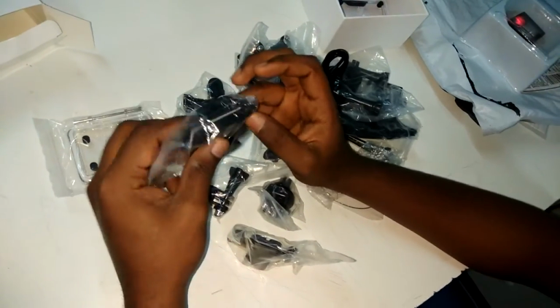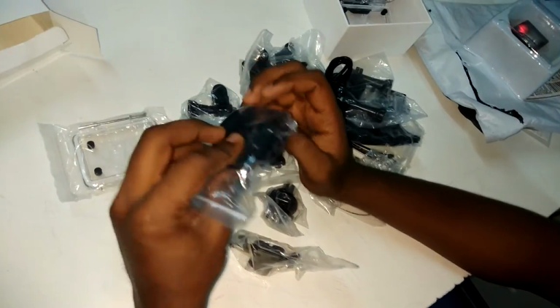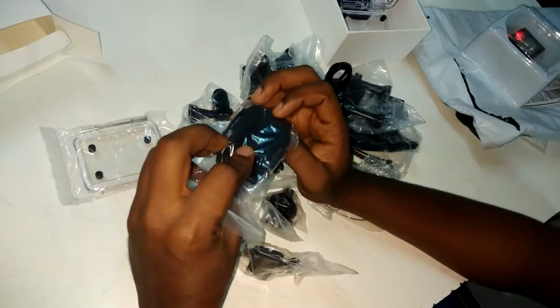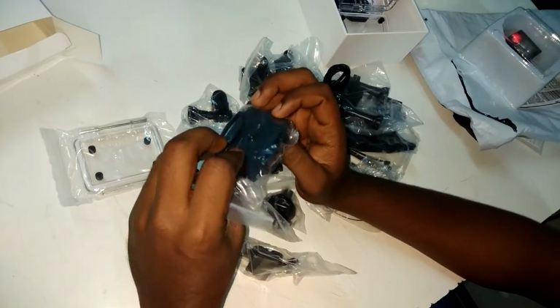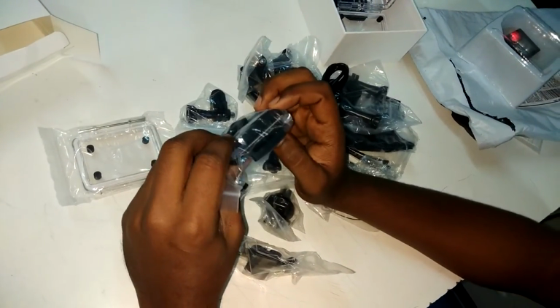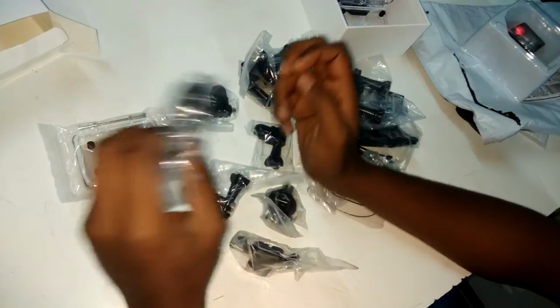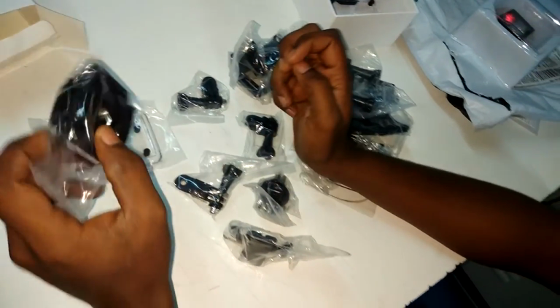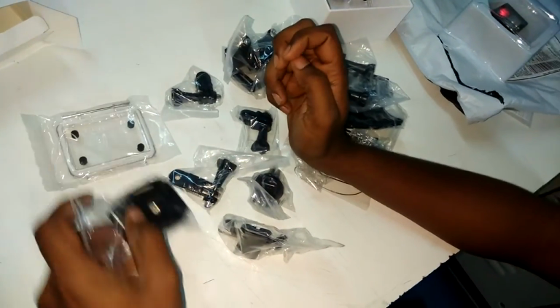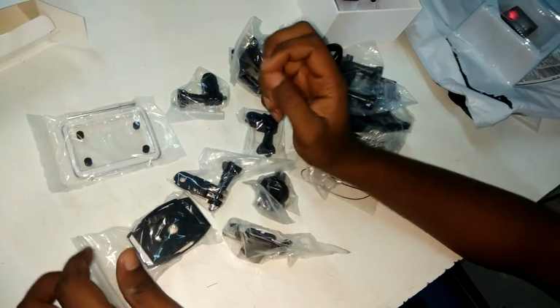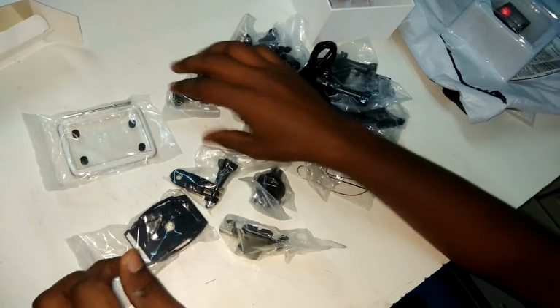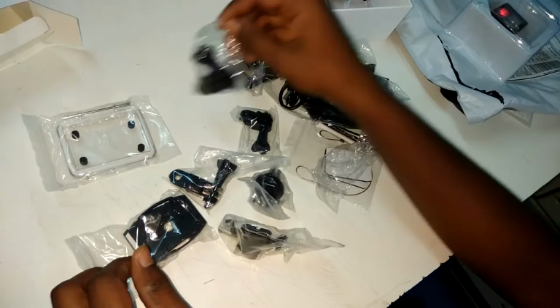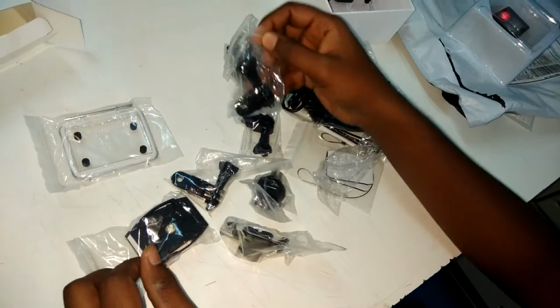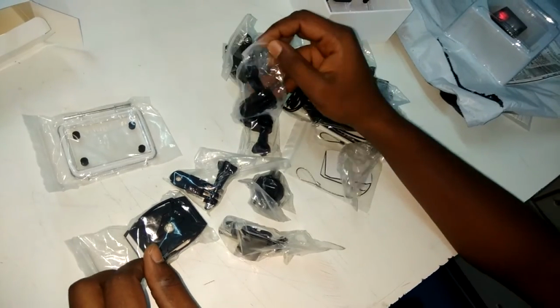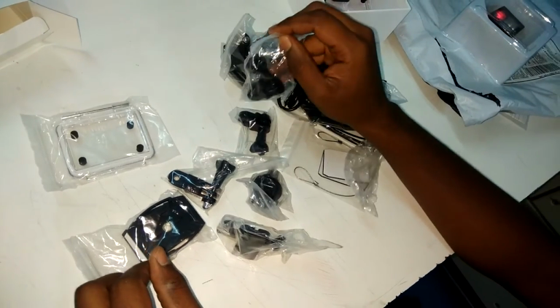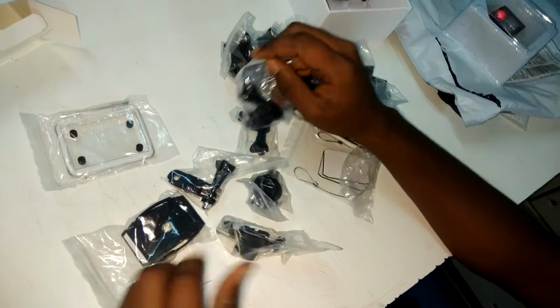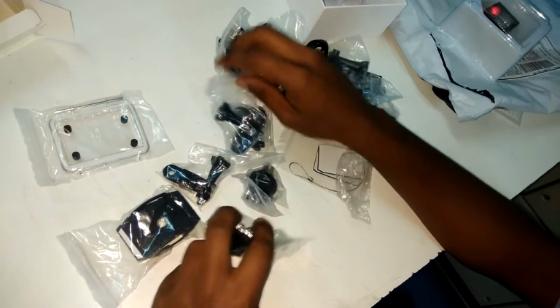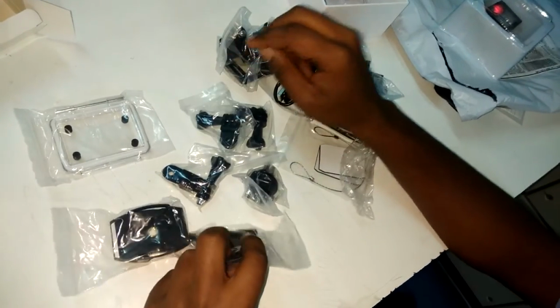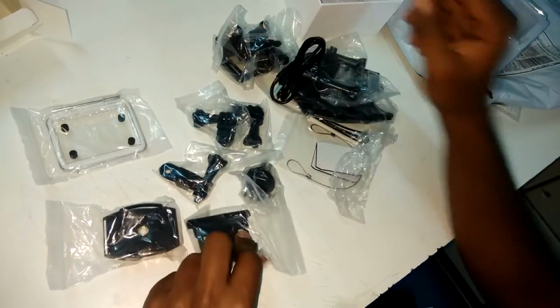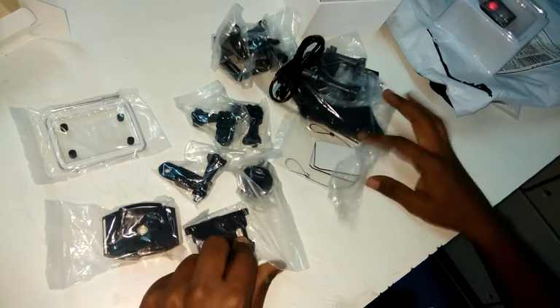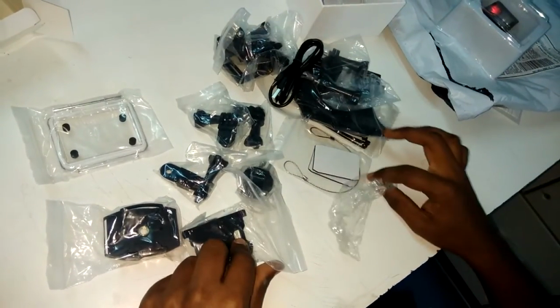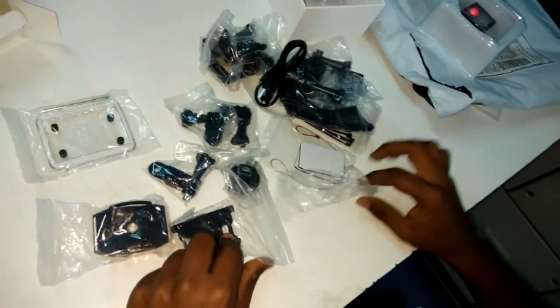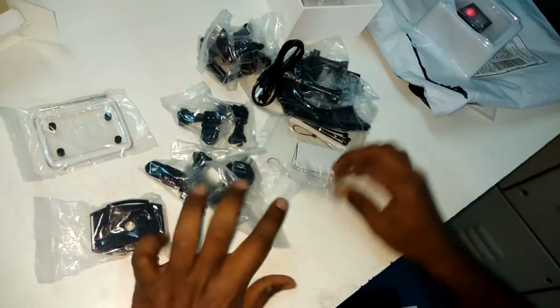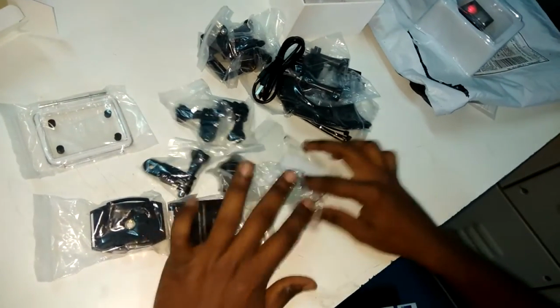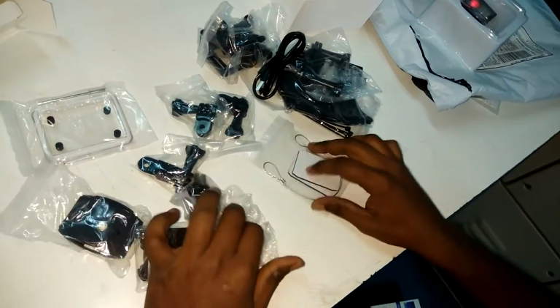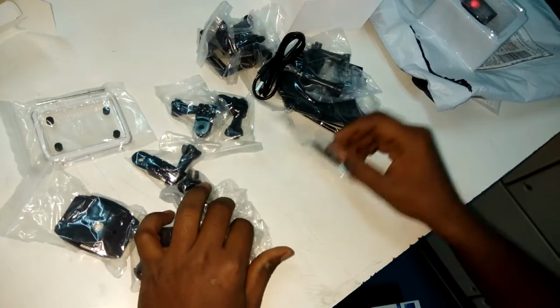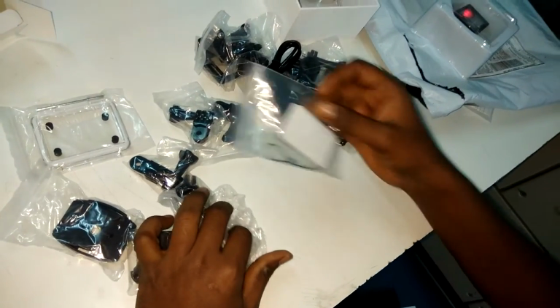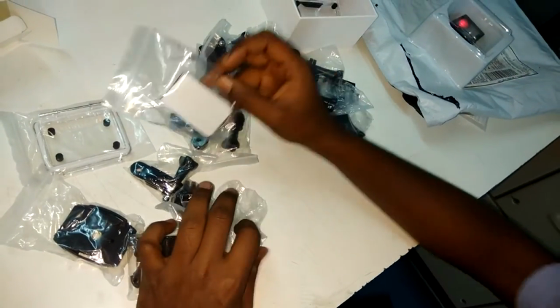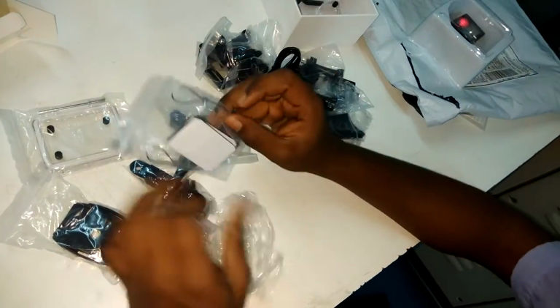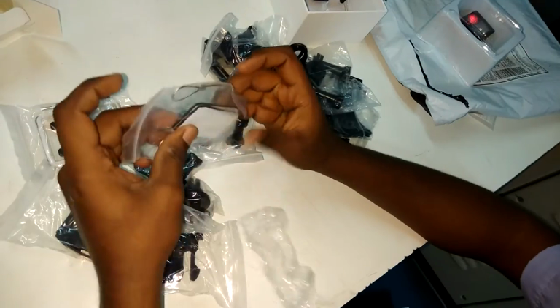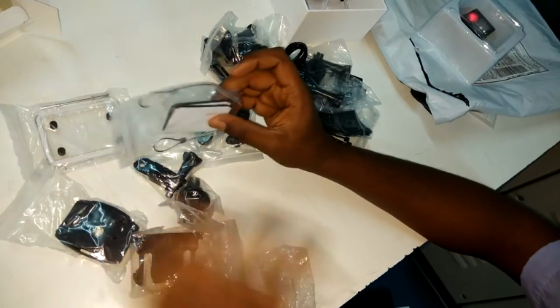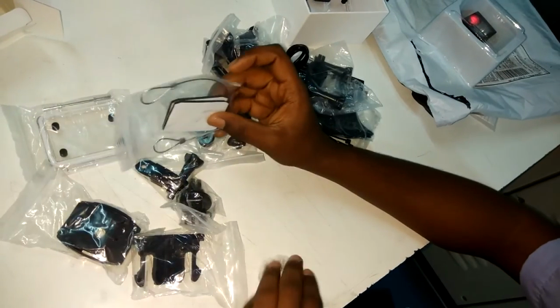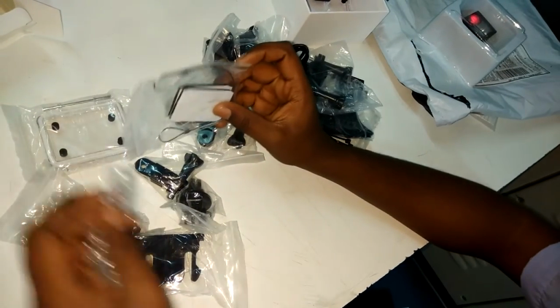Now we can just check what all the things they have given. Okay, these are the things they have given.